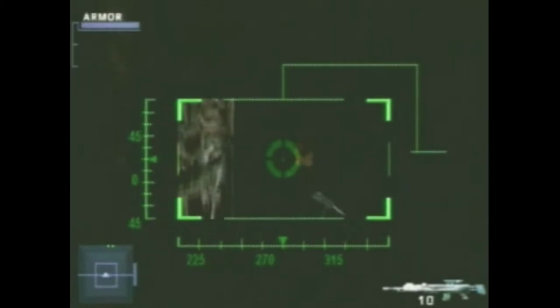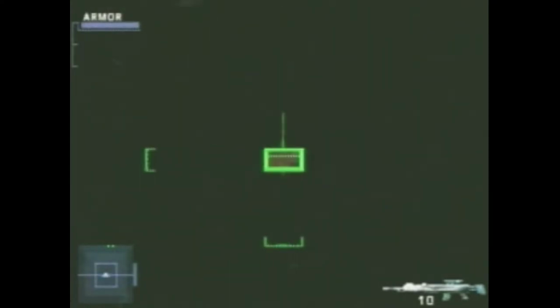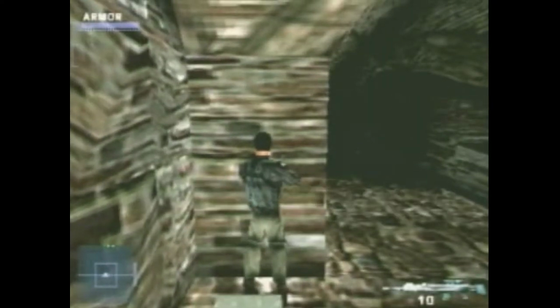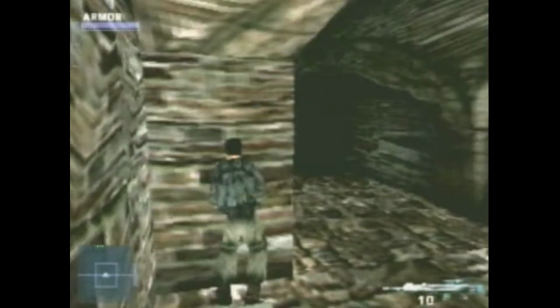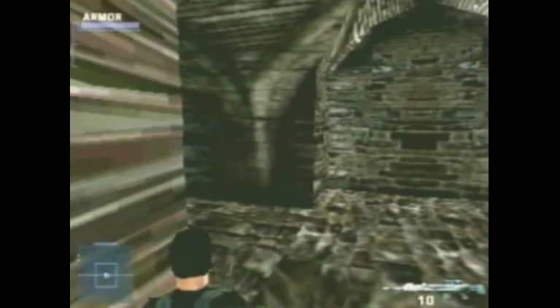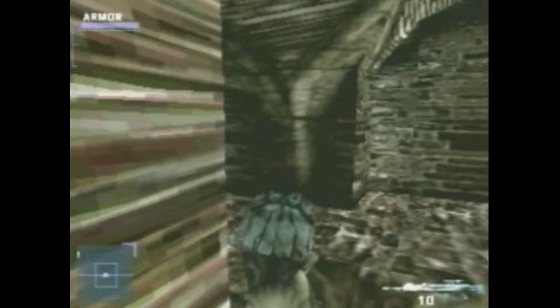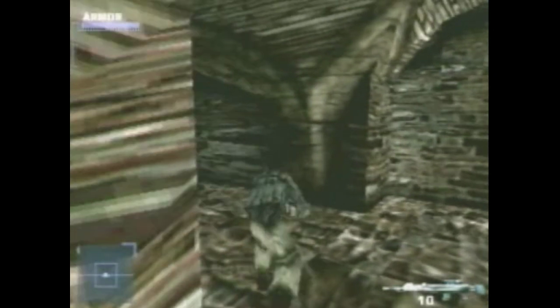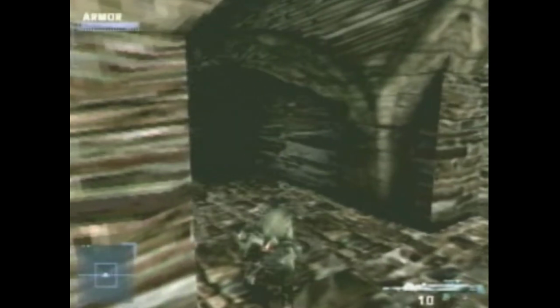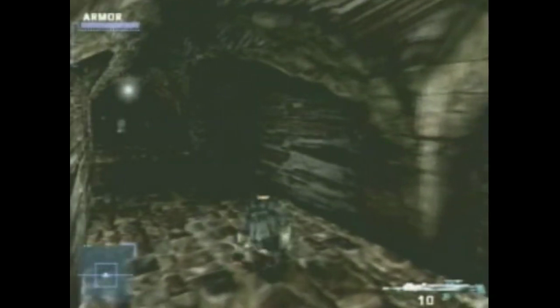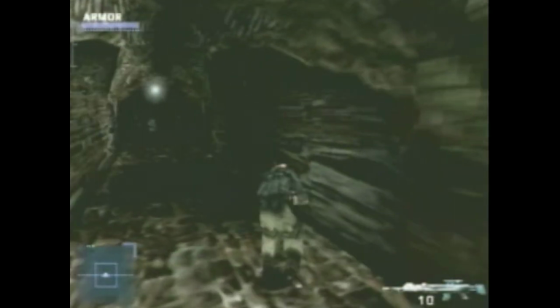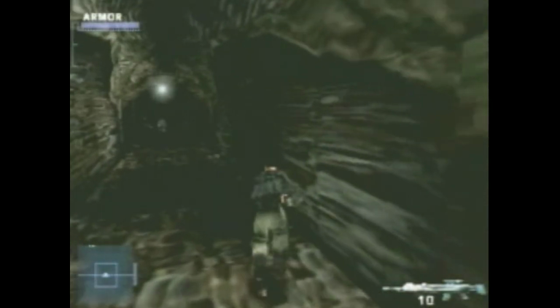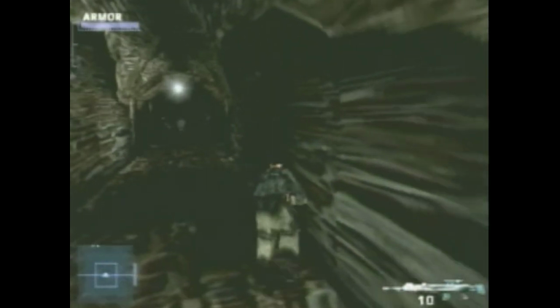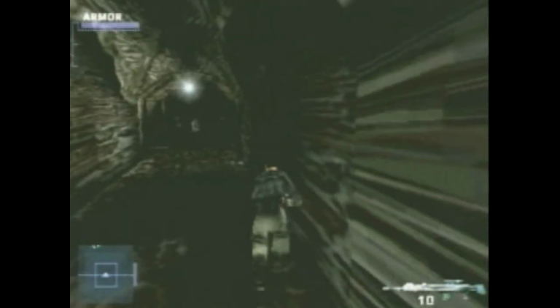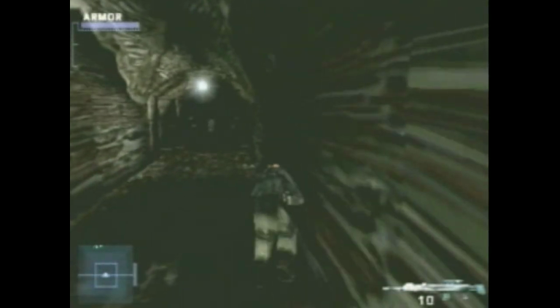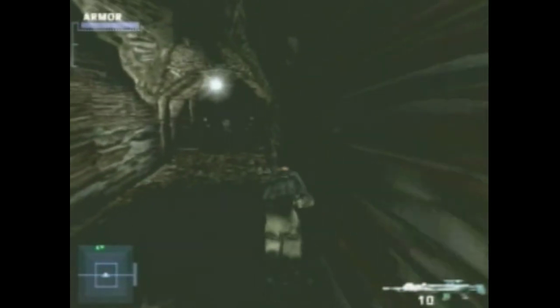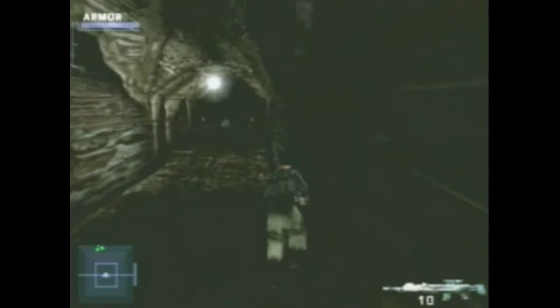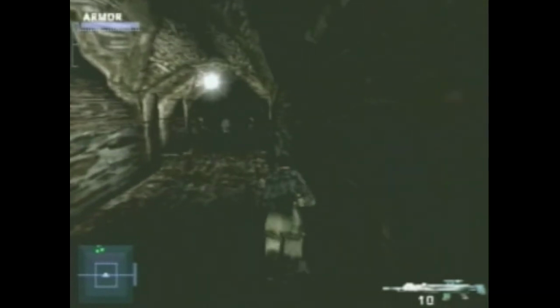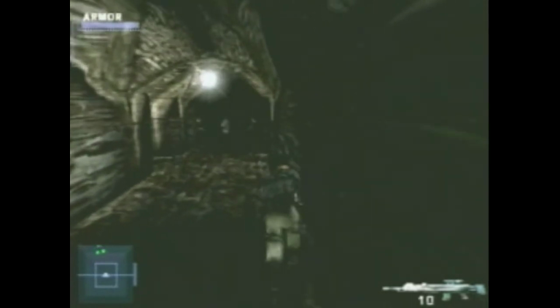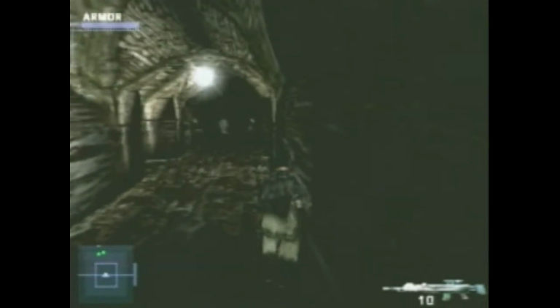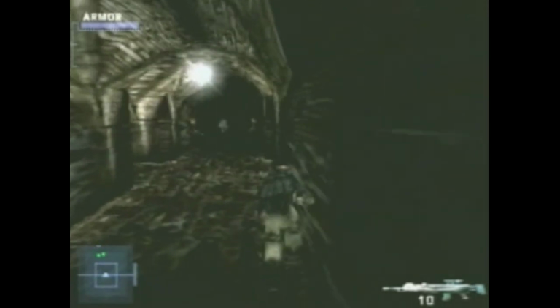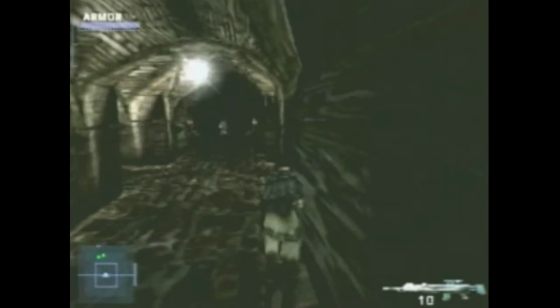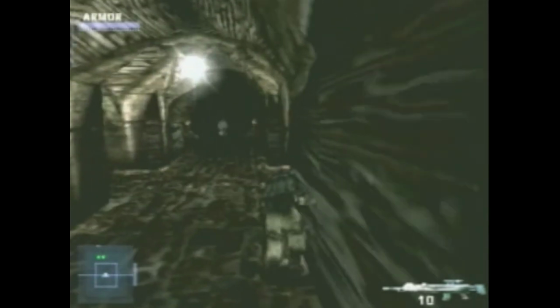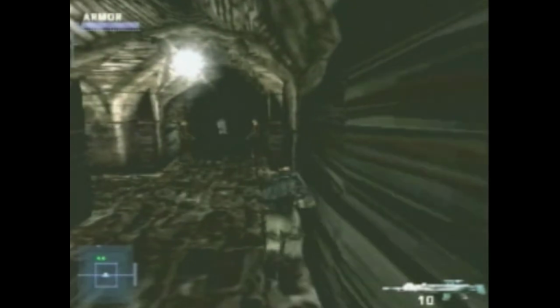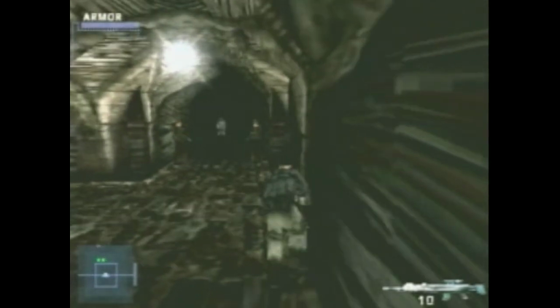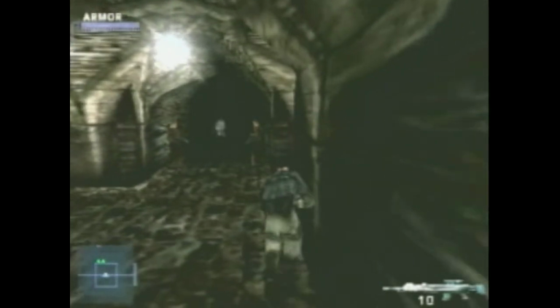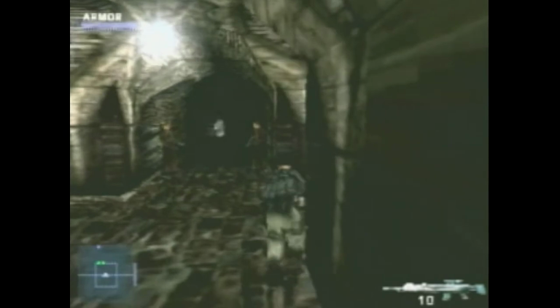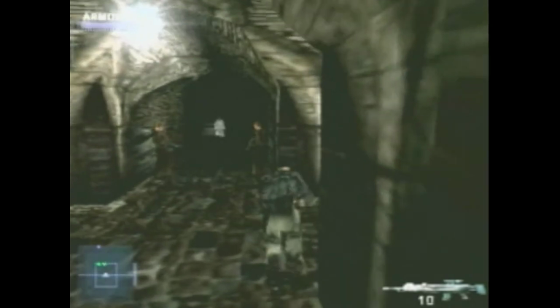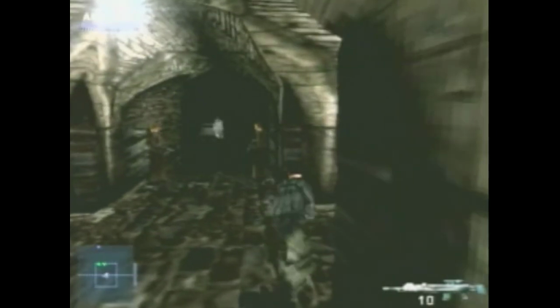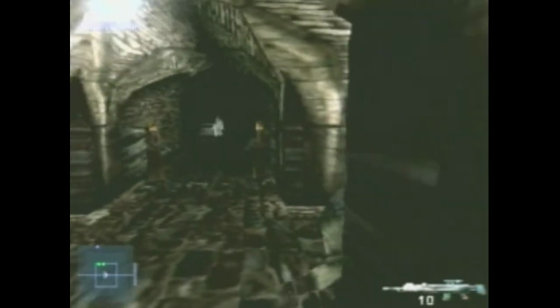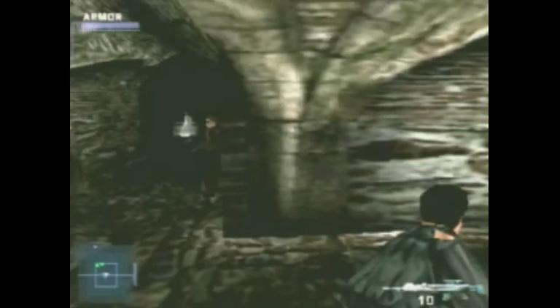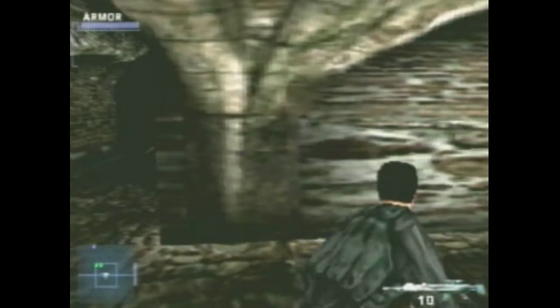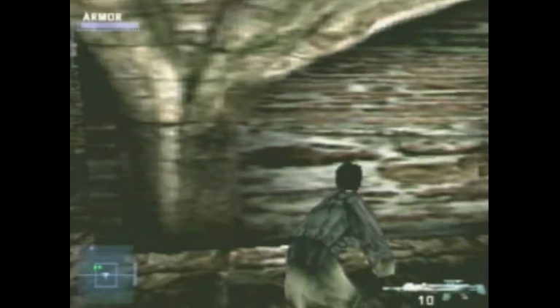So instead of killing the two guards, we're going to sneak down the hallway — and I do stress sneak. You must hold down the X button and move slowly. Now these guys aren't too bright; they're a little drowsy, because you can get this close and then just go down the right-hand corridor and they never see you.